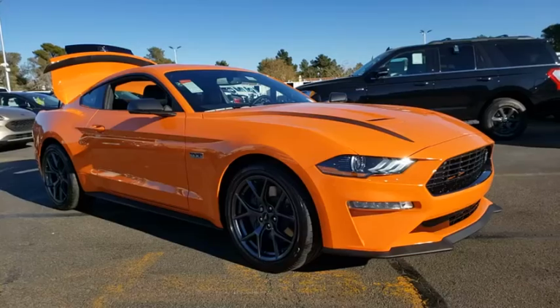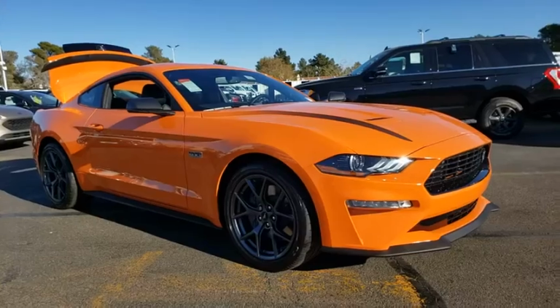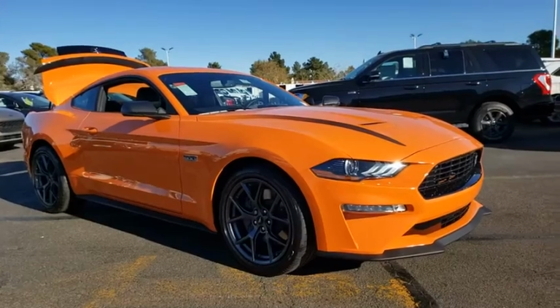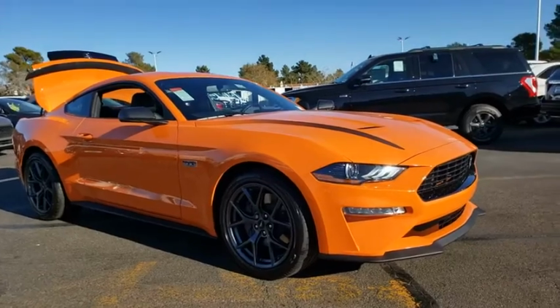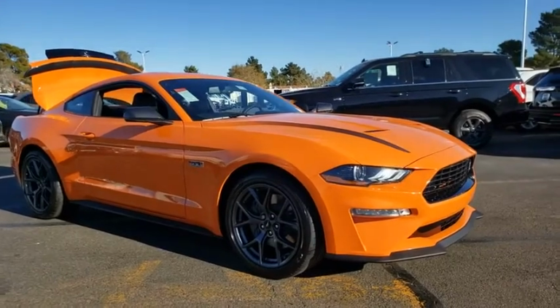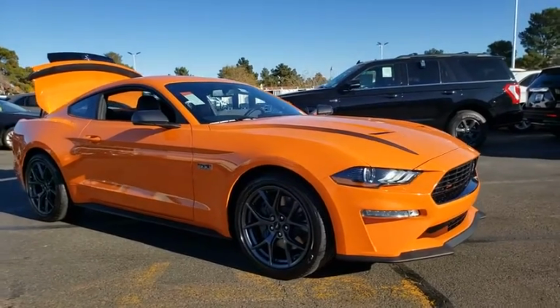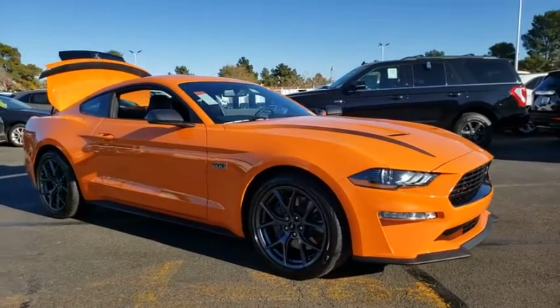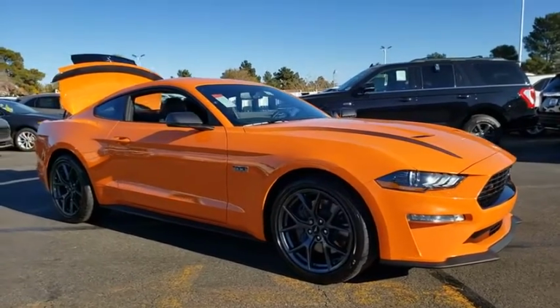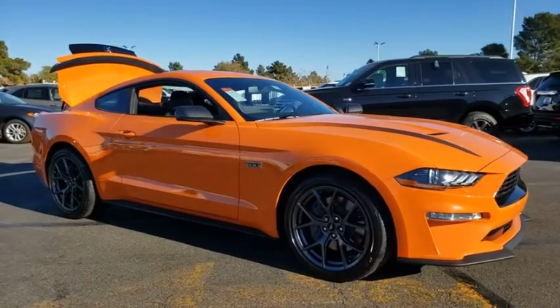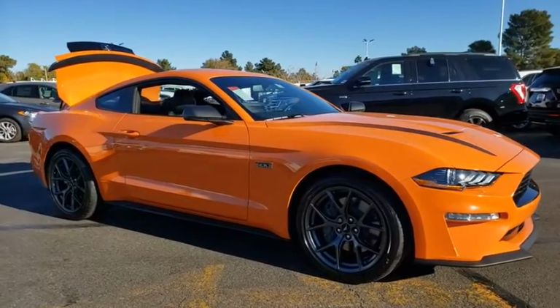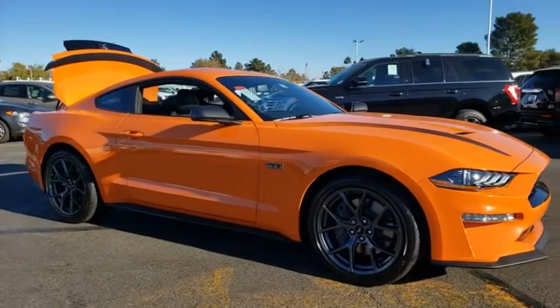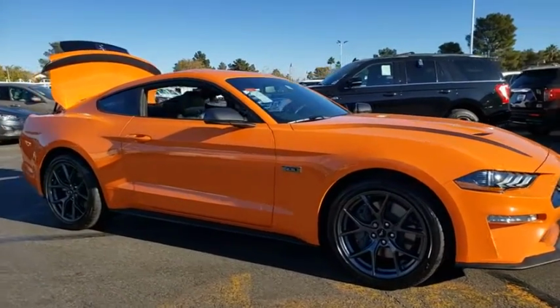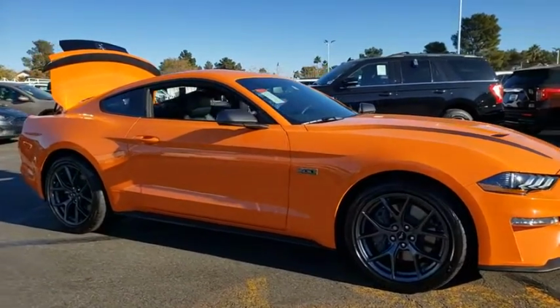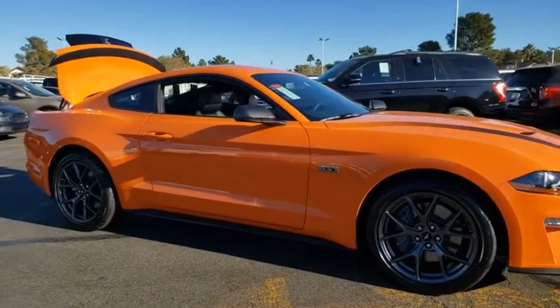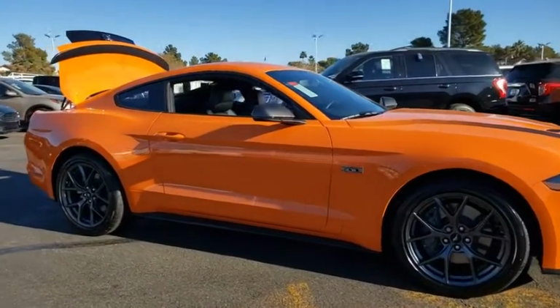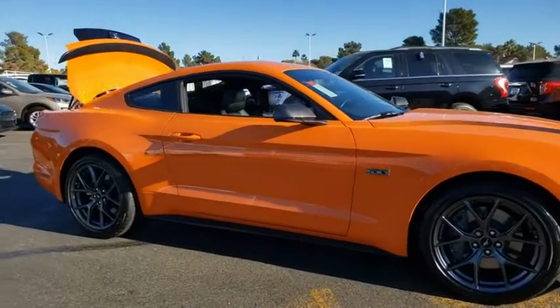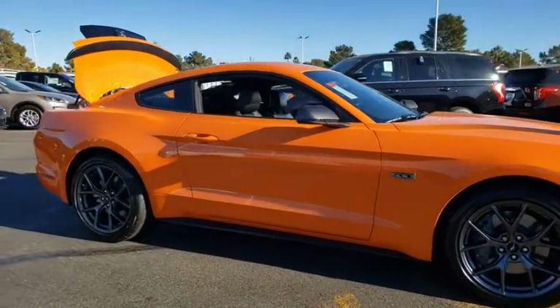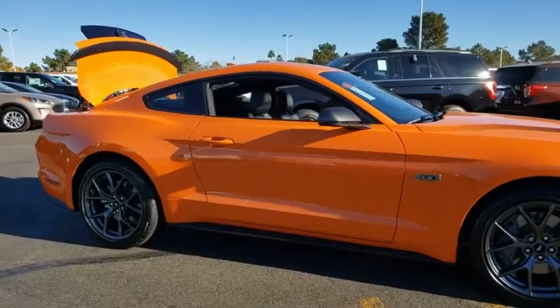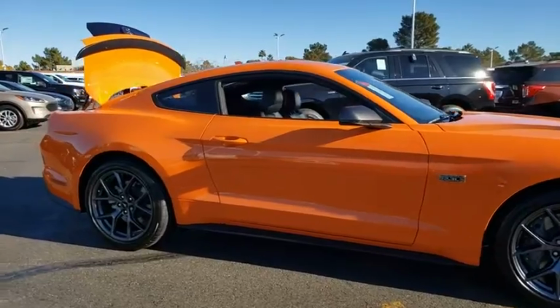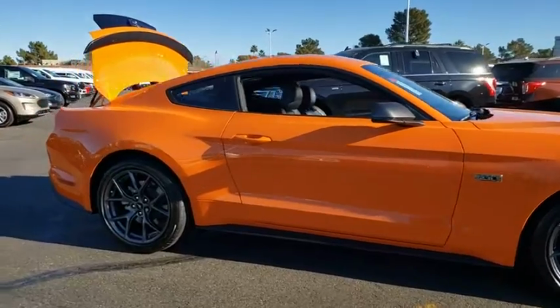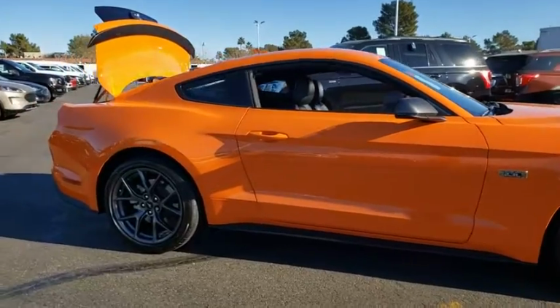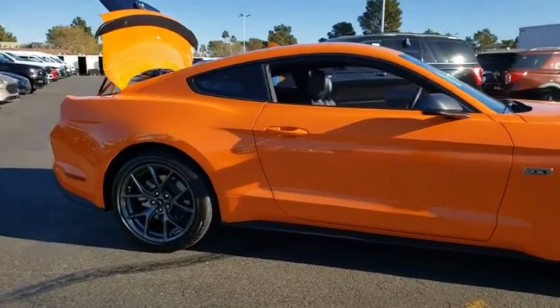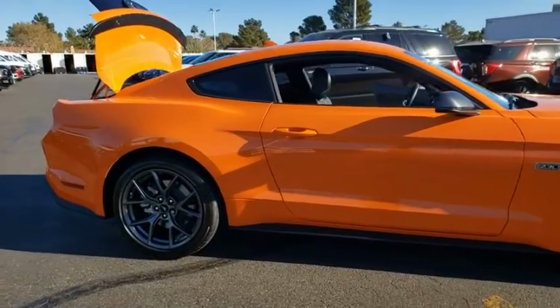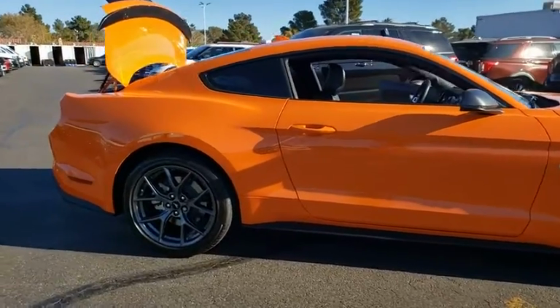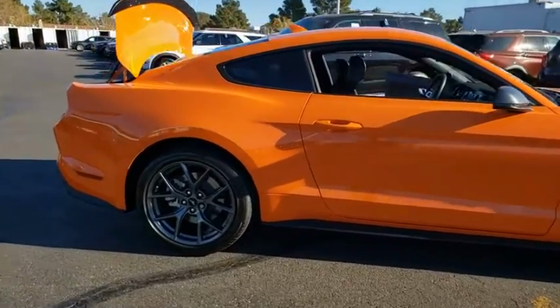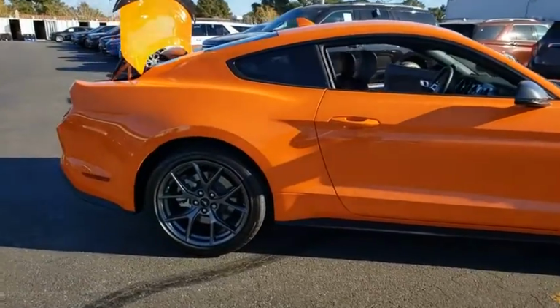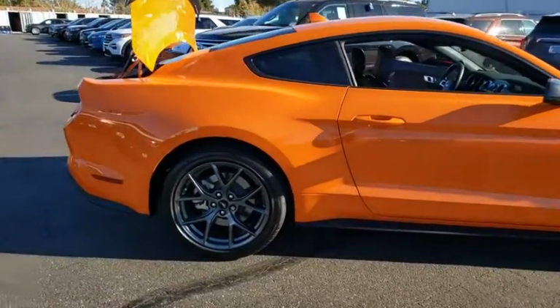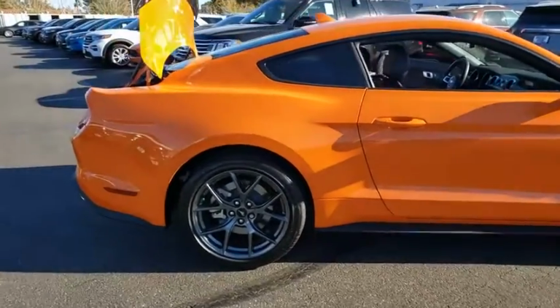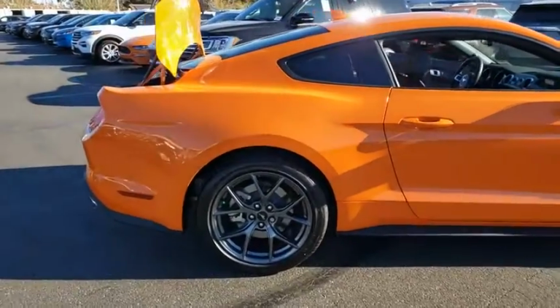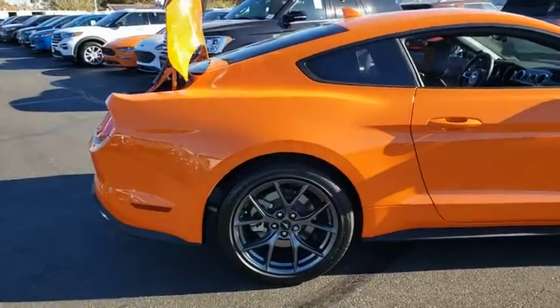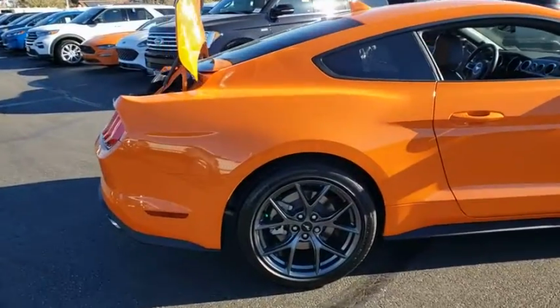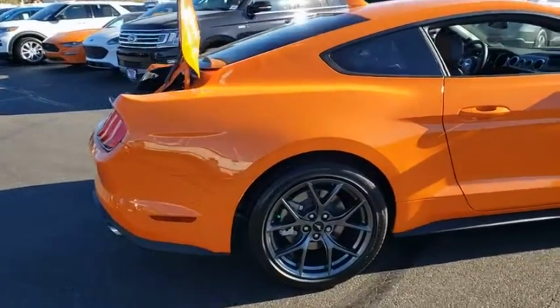Make a great choice today with the 2020 Ford Mustang. The Mustang is race-worthy and ready for the track. Here are some of this vehicle's great options.